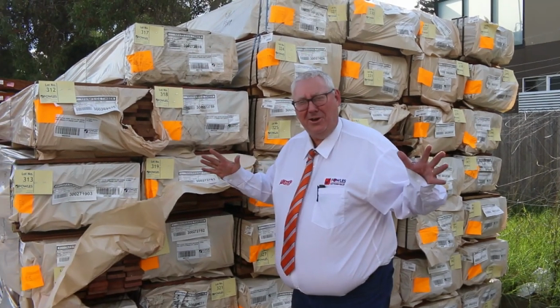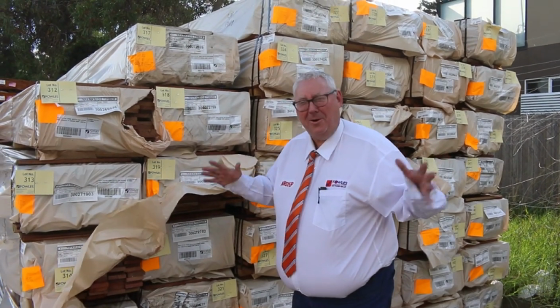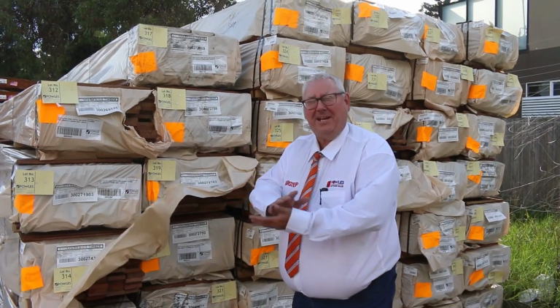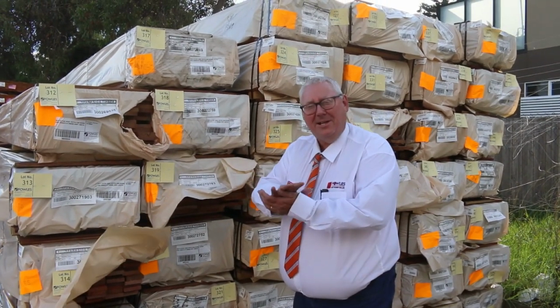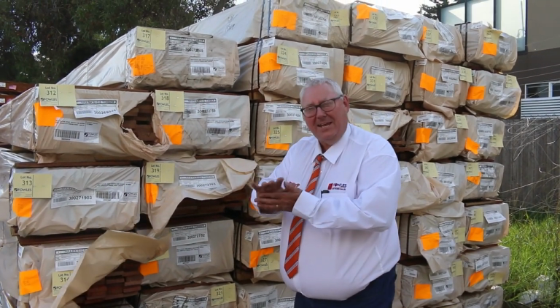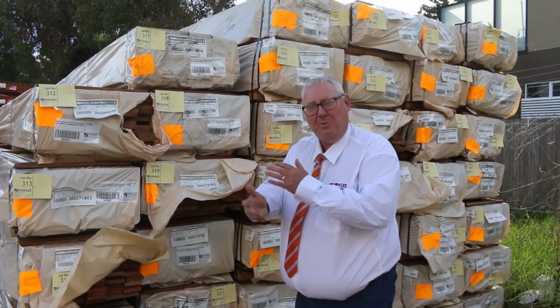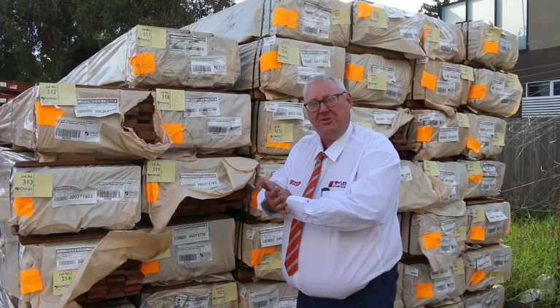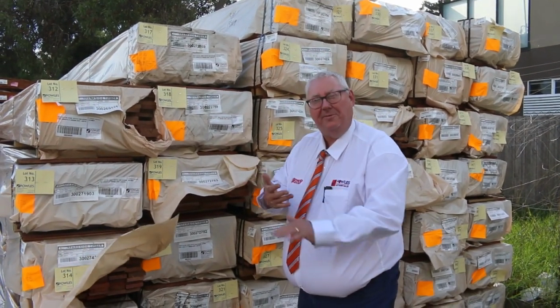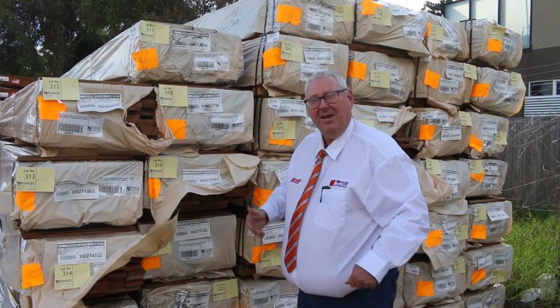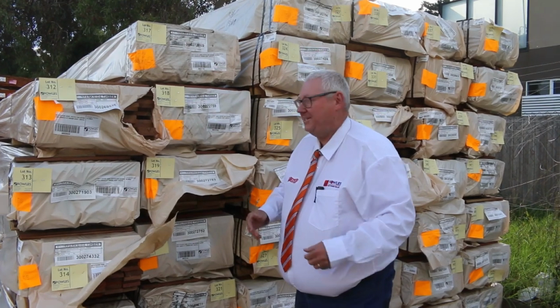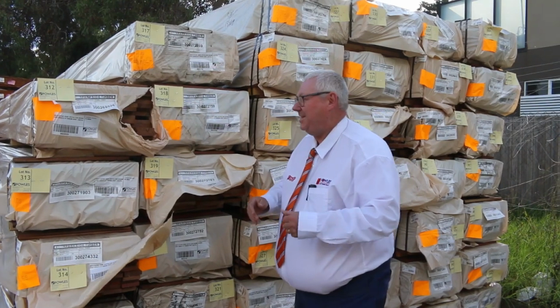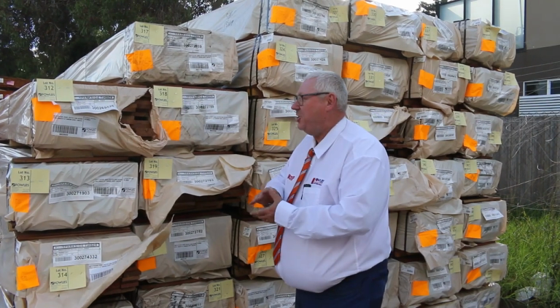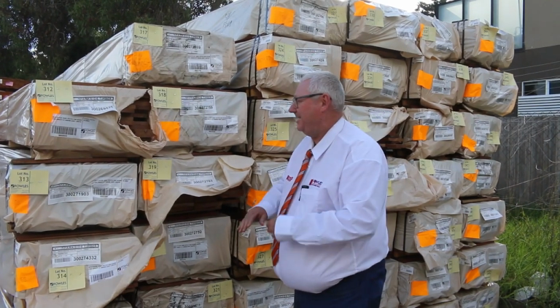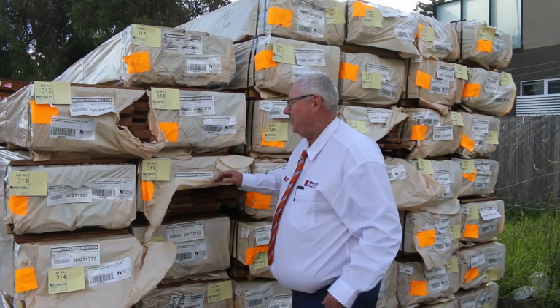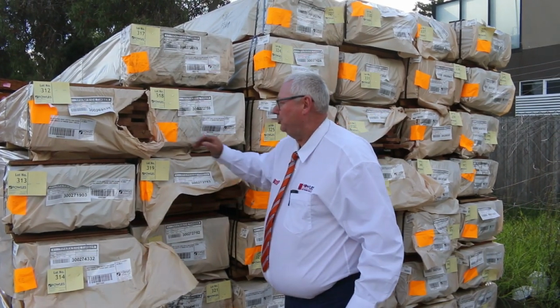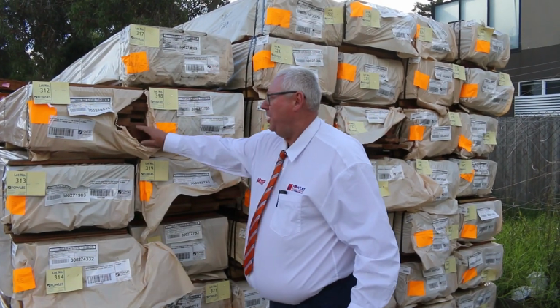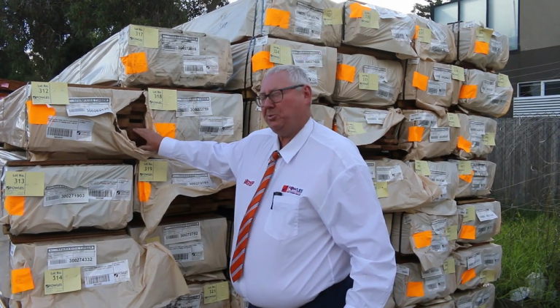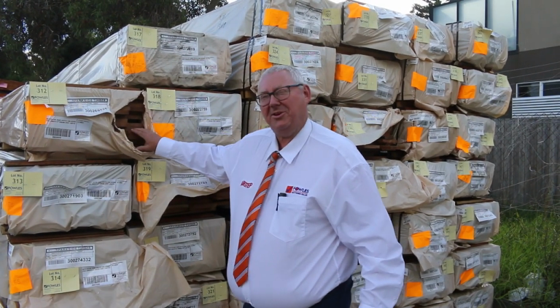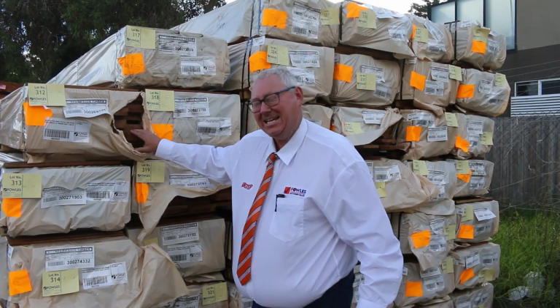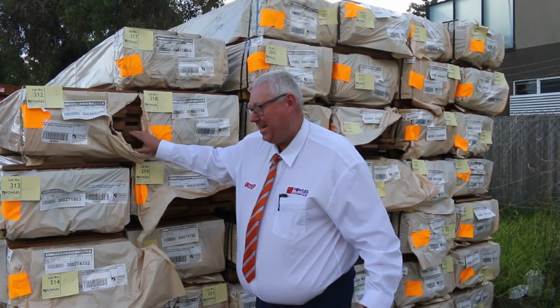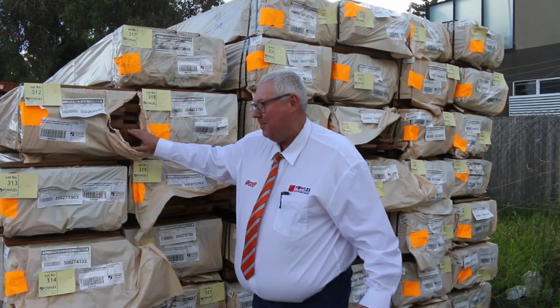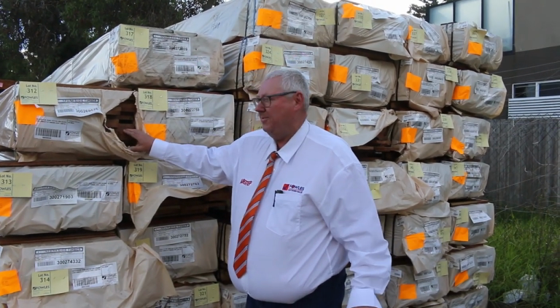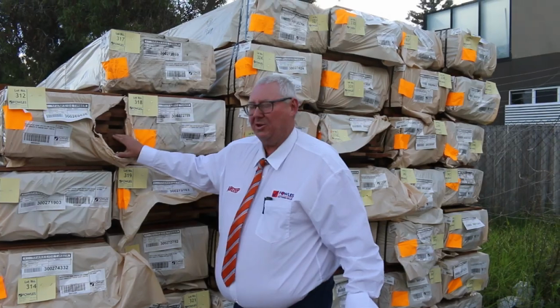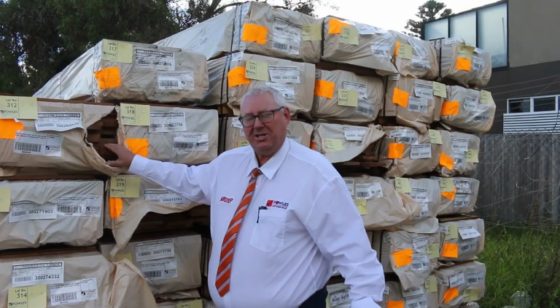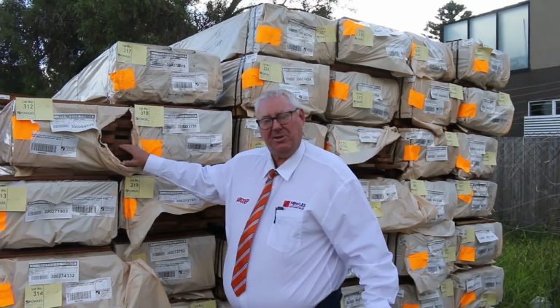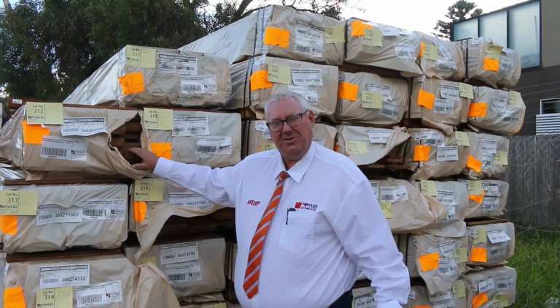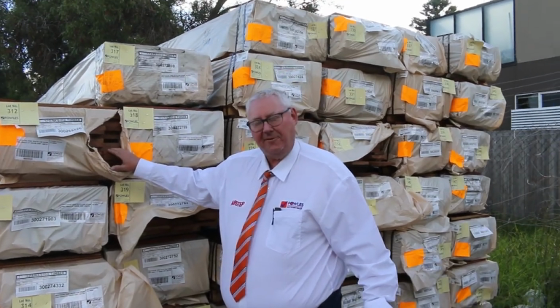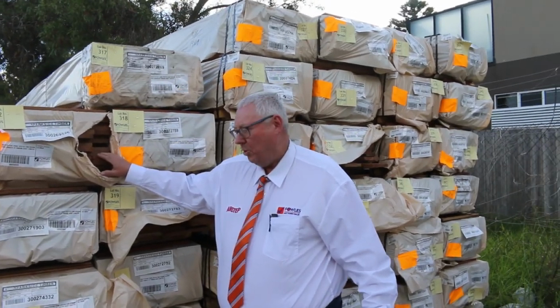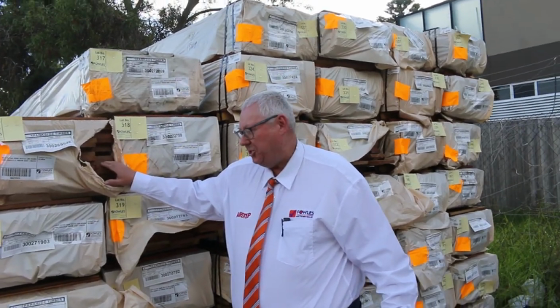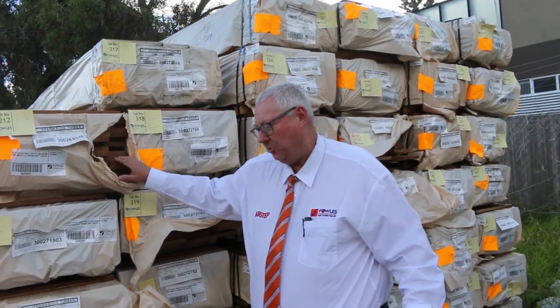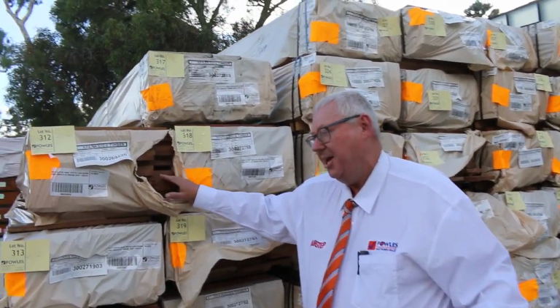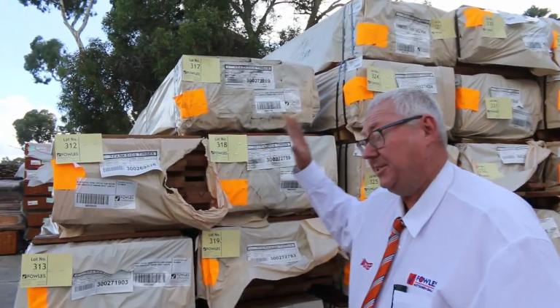Hello, Michael from Vals here once again for tomorrow's auction preview — Wednesday the 19th of April 2023 at 10am. We've had a lot of stock in this week guys, let's go for a walk and check it all out.